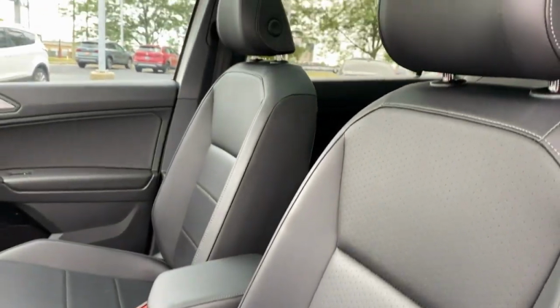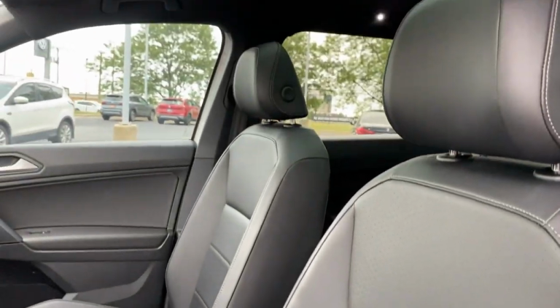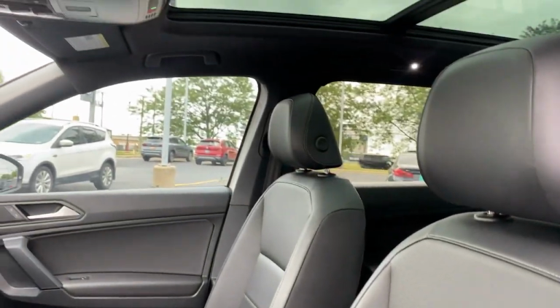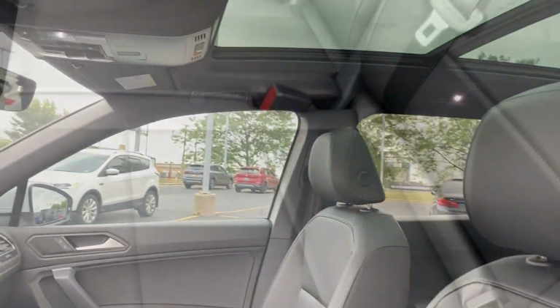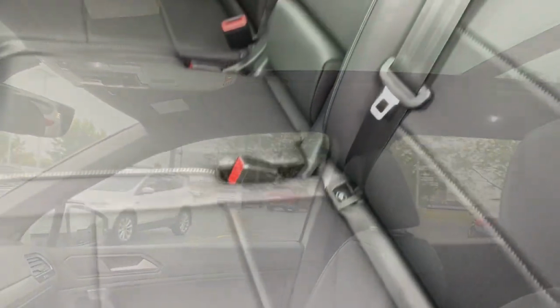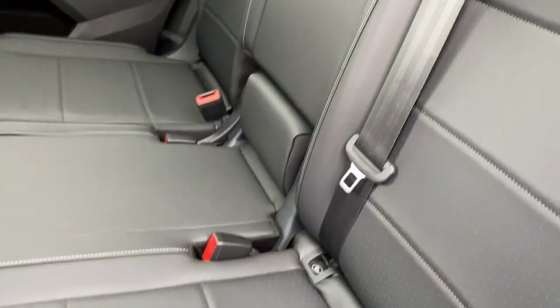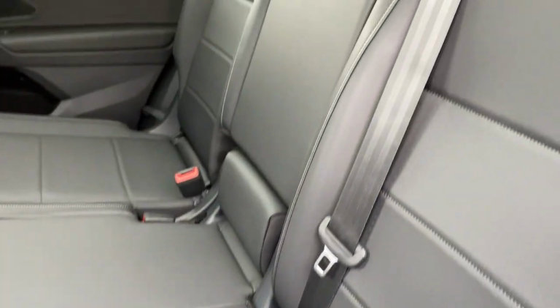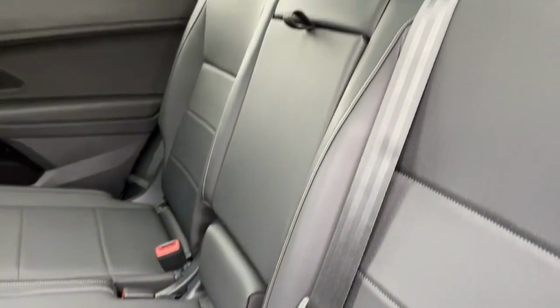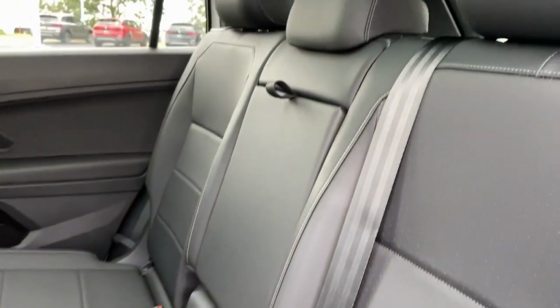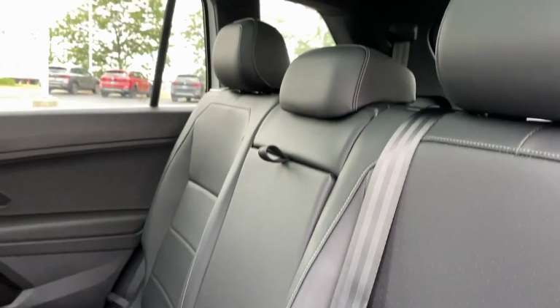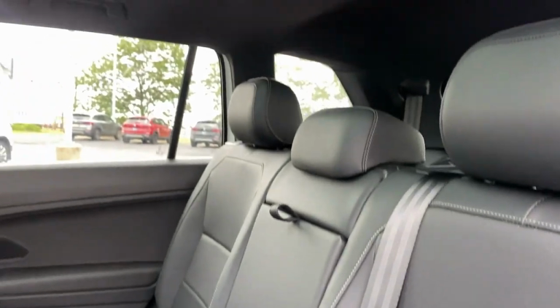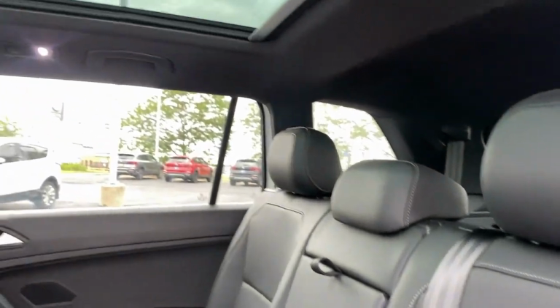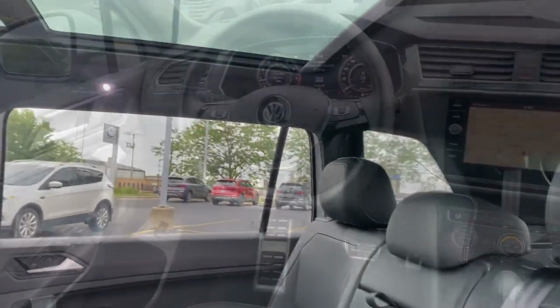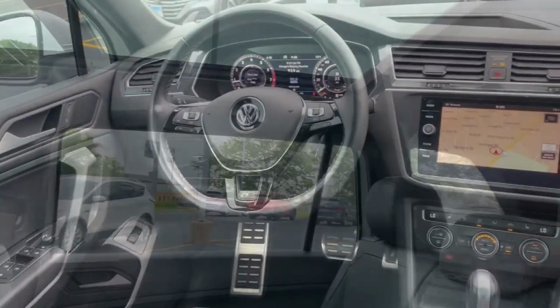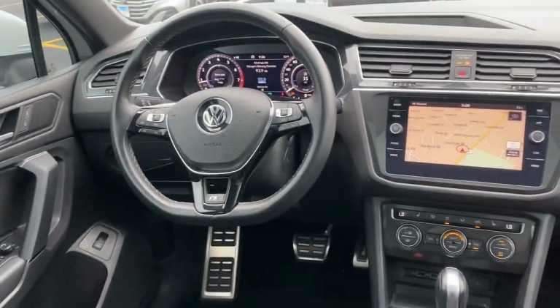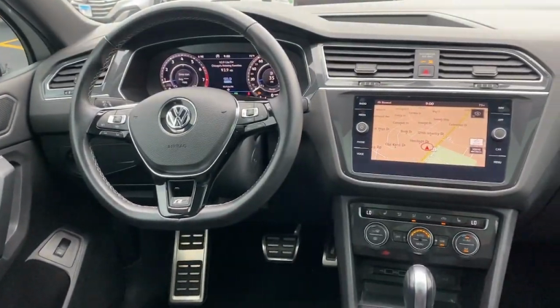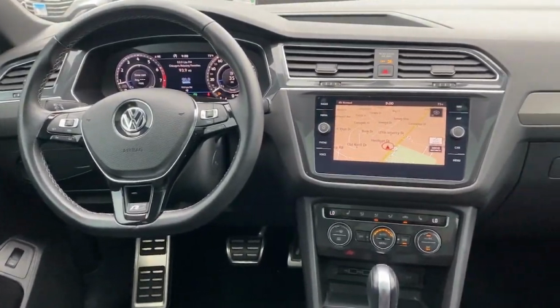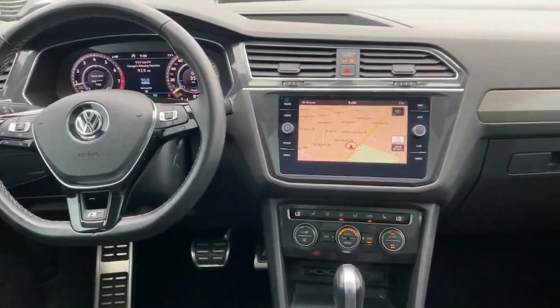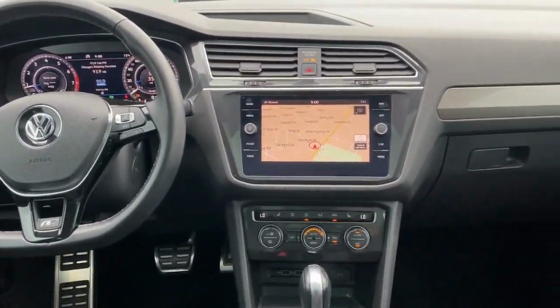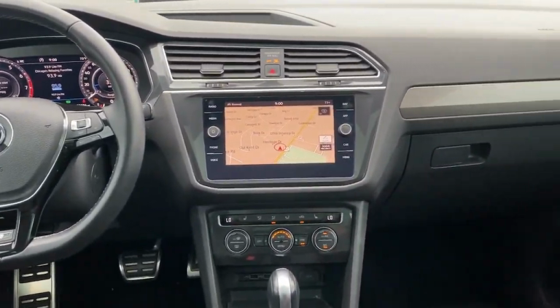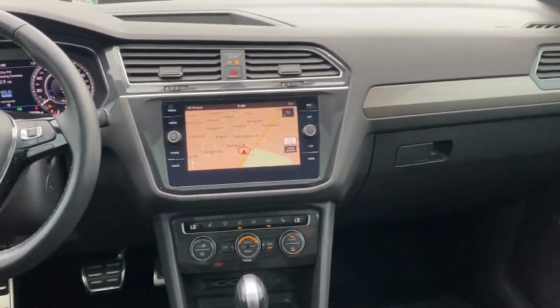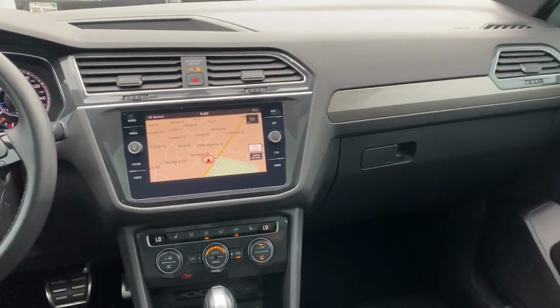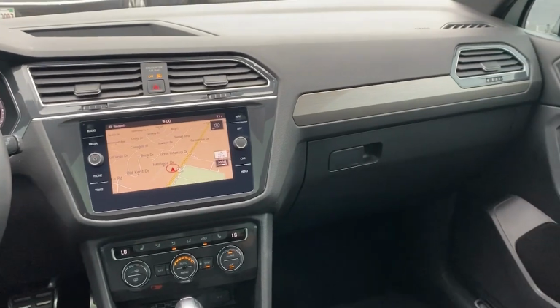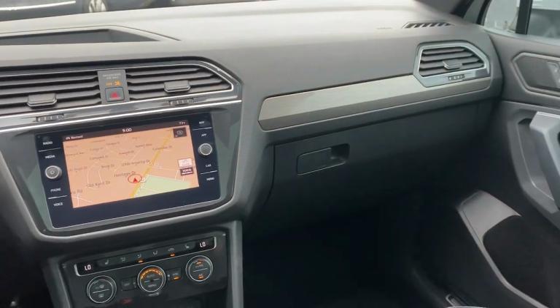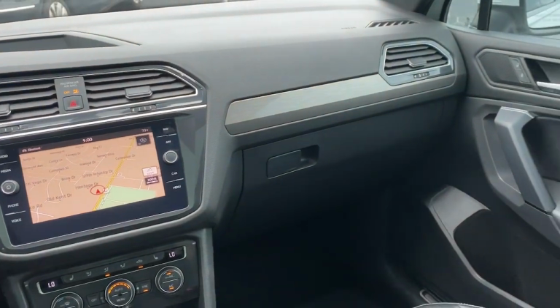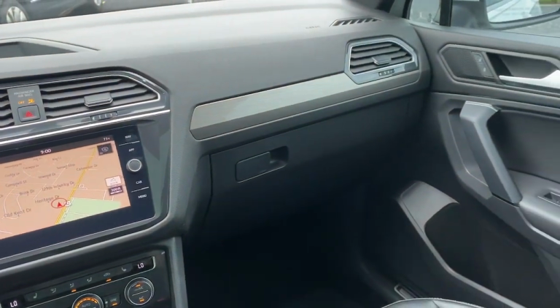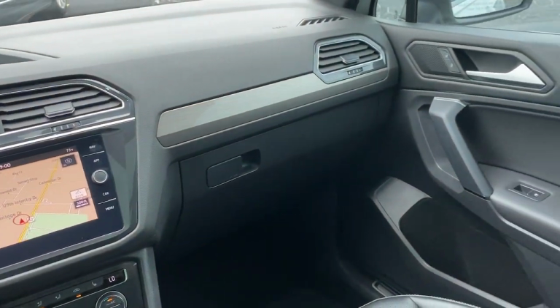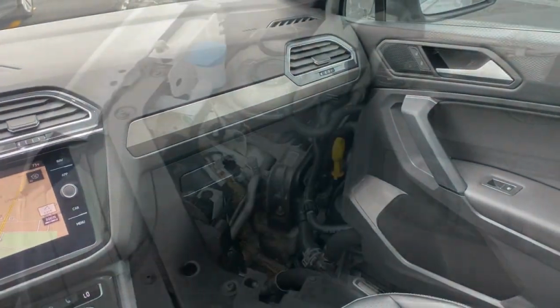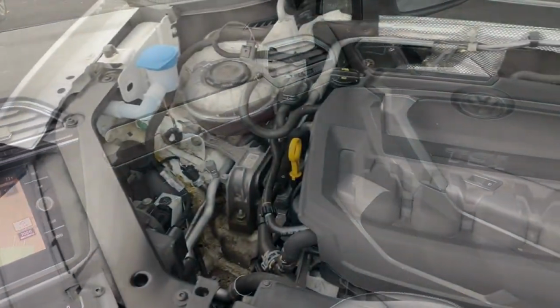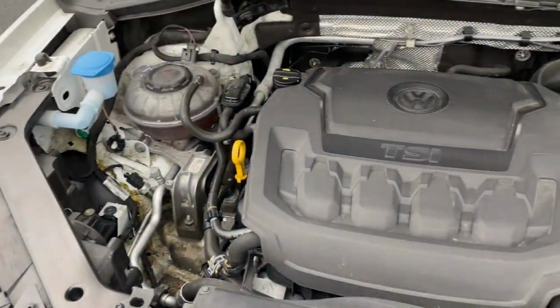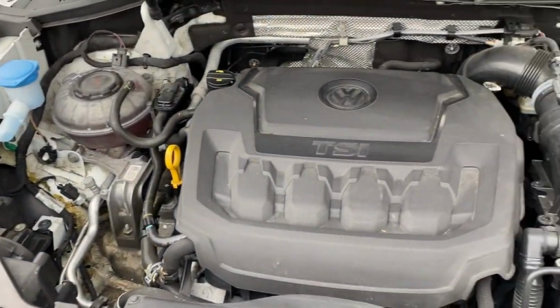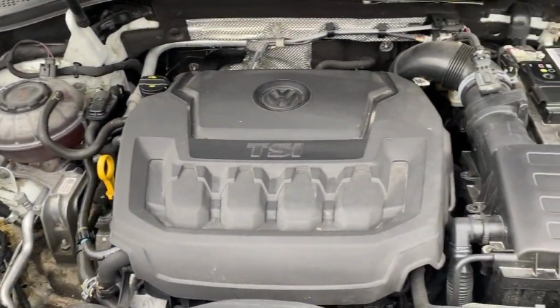Panoramic roof, all-wheel drive, keyless entry, navigation system, sun/moonroof, power liftgate, remote engine start, adaptive cruise control, keyless start, satellite radio.